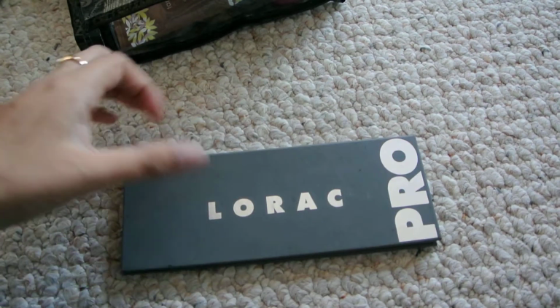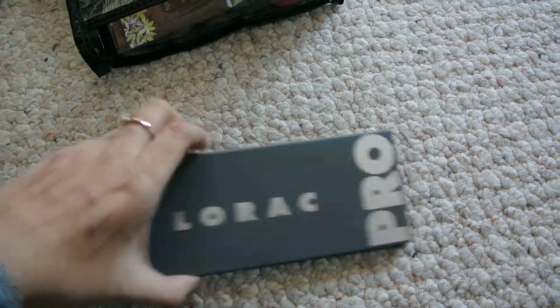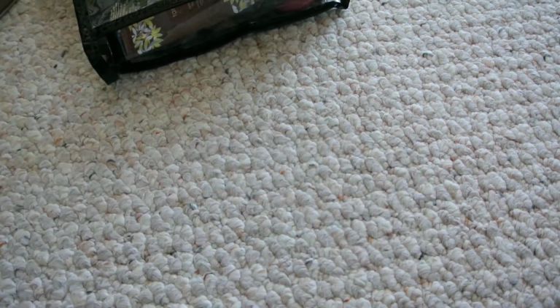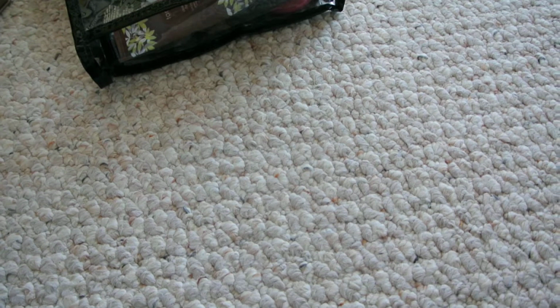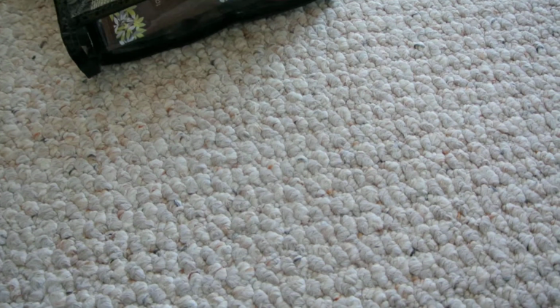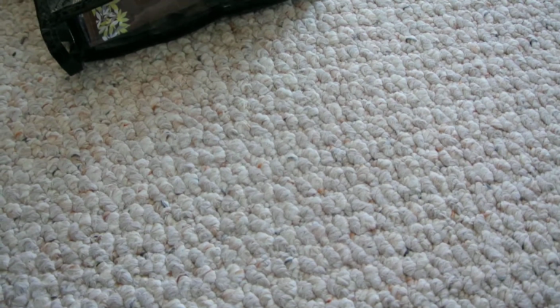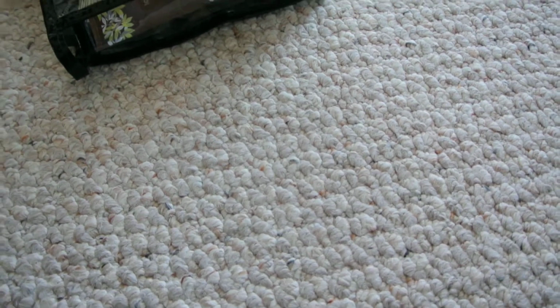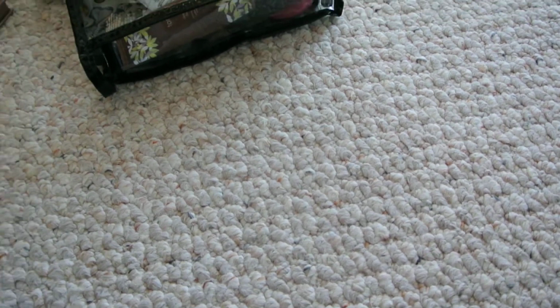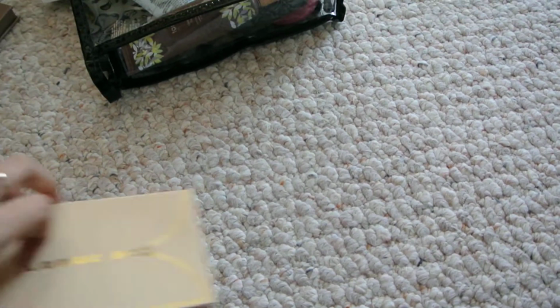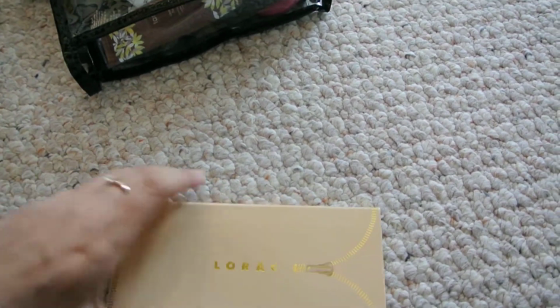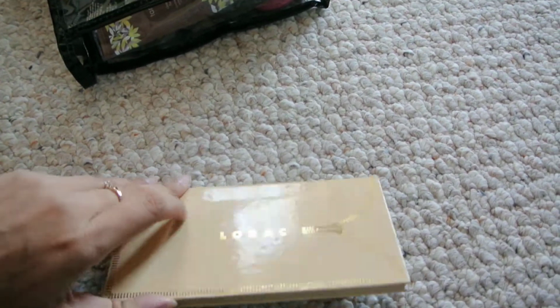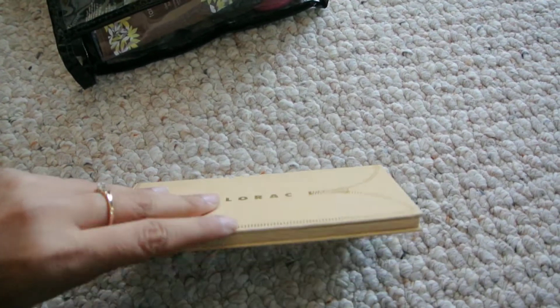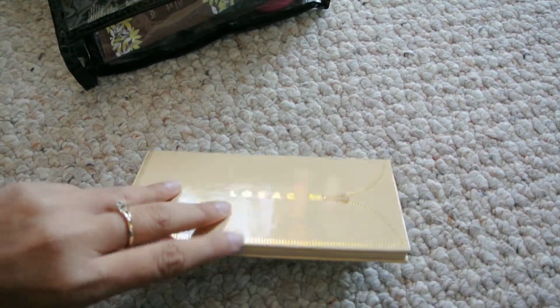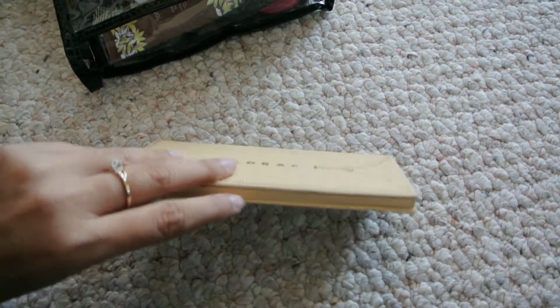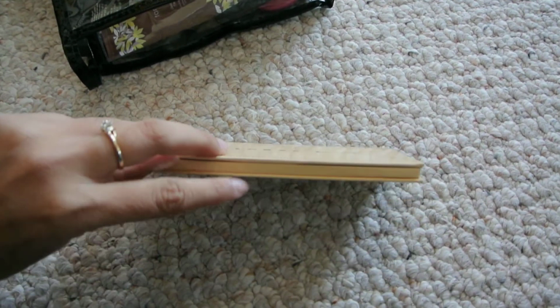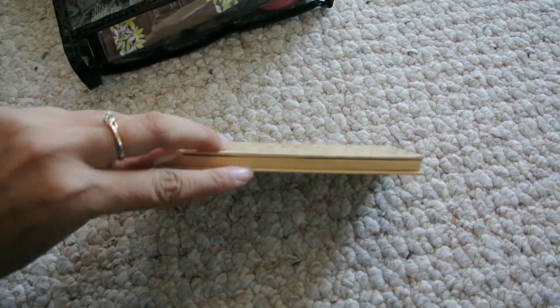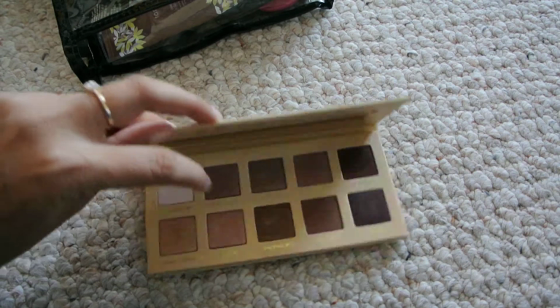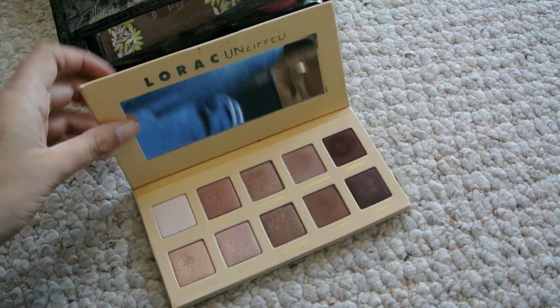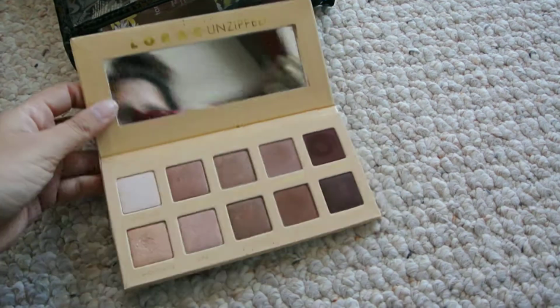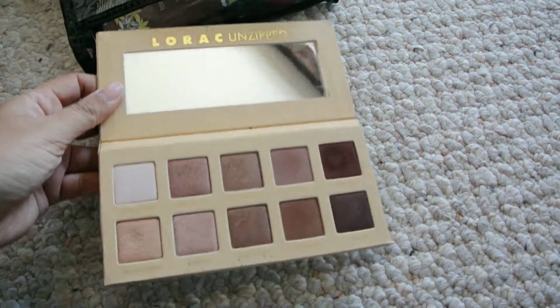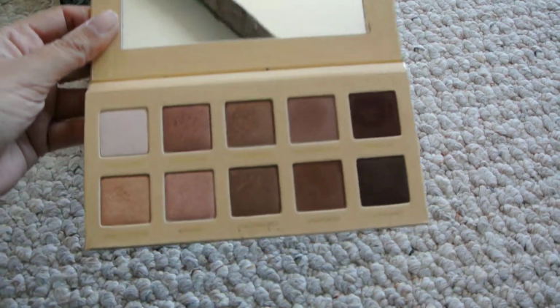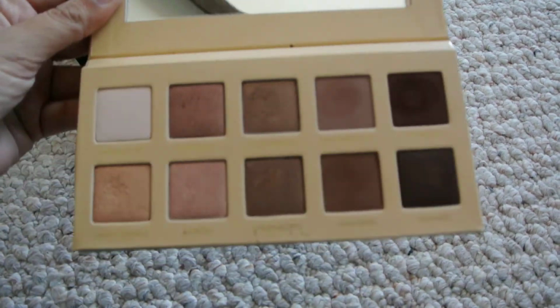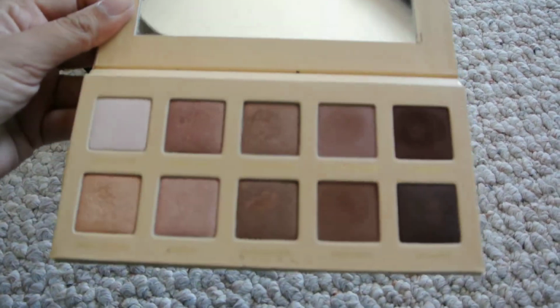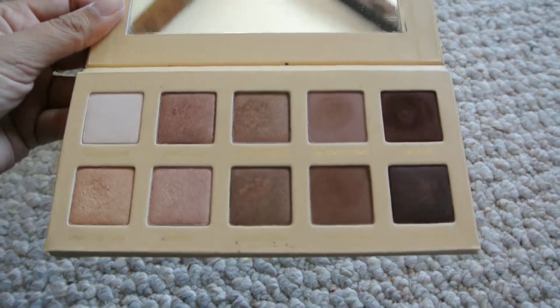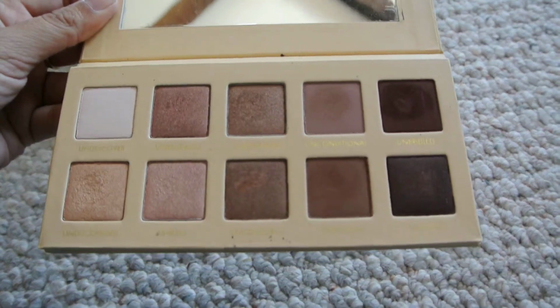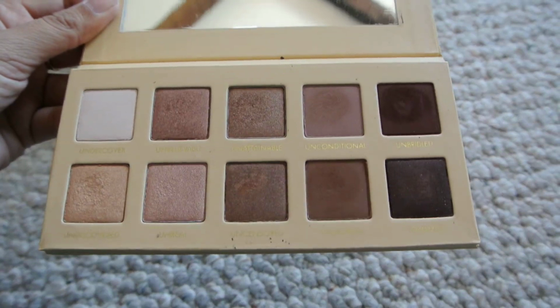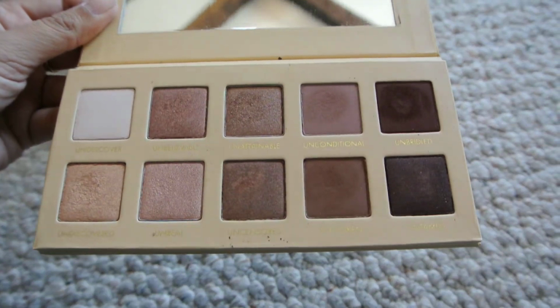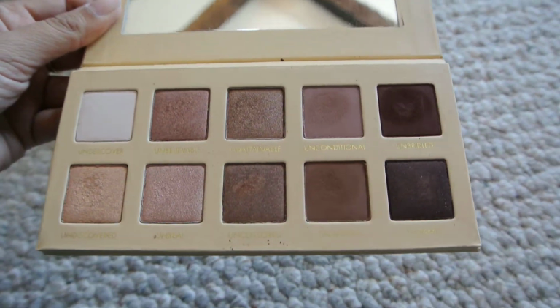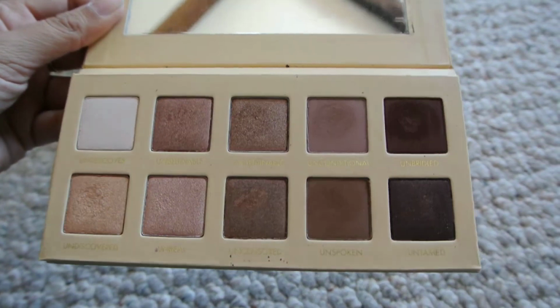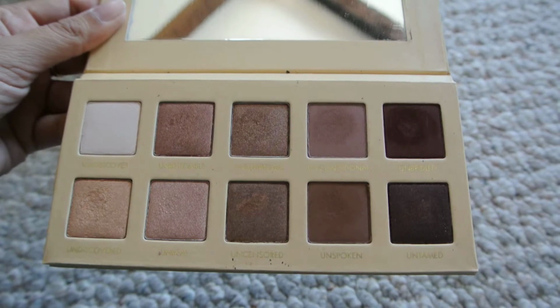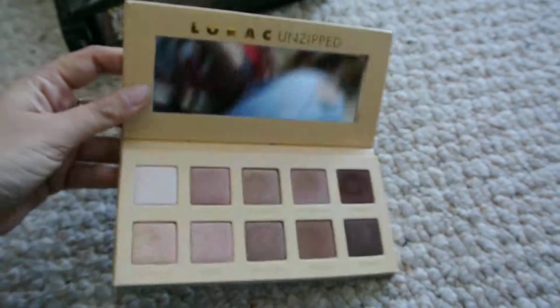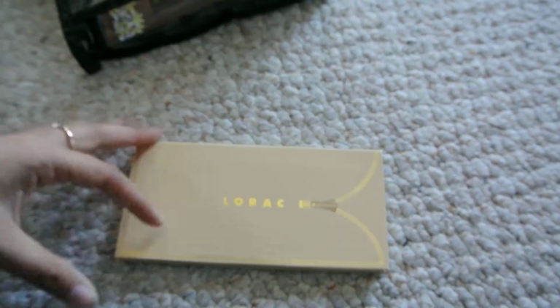I wanted to bring palettes with me that I haven't used in a while. This one is new — it's the Lorac Unzipped palette and the colors are so amazing and so pretty in this palette, I love them.